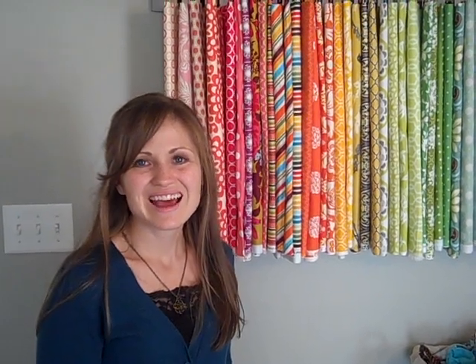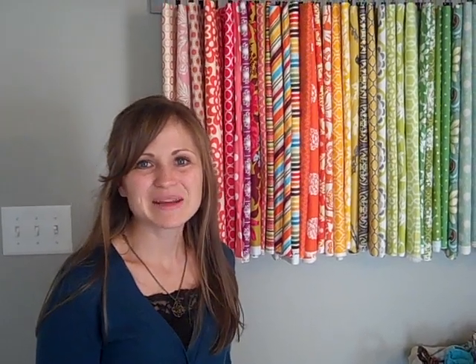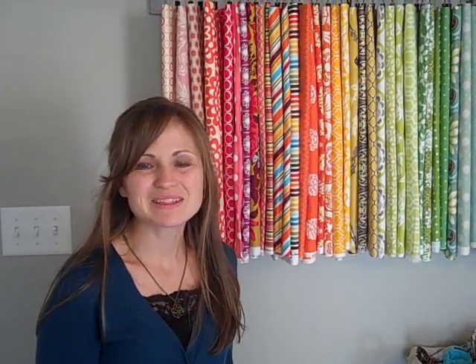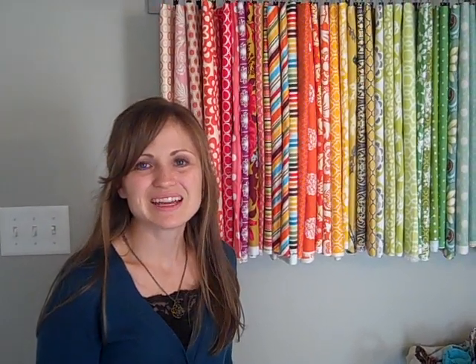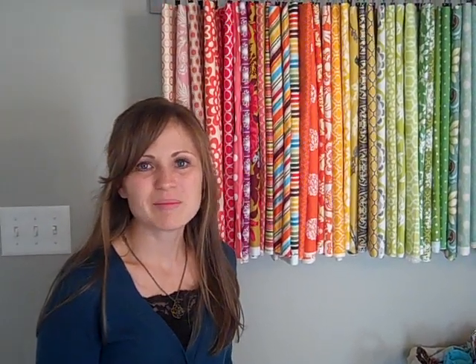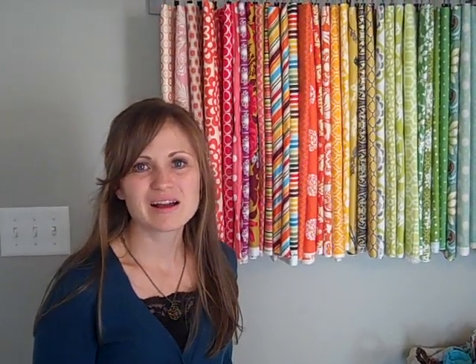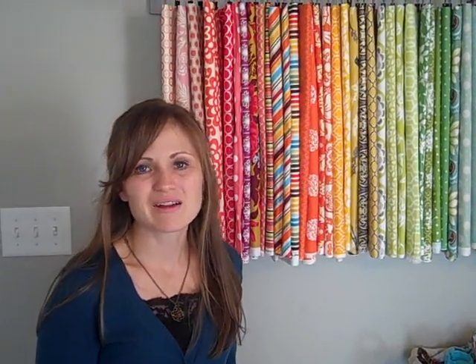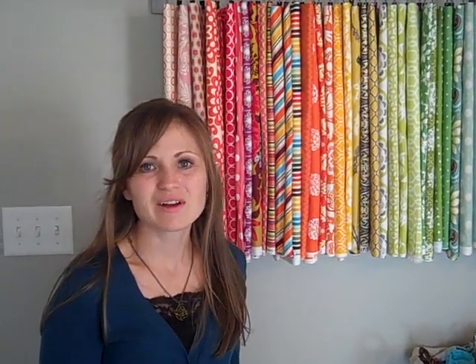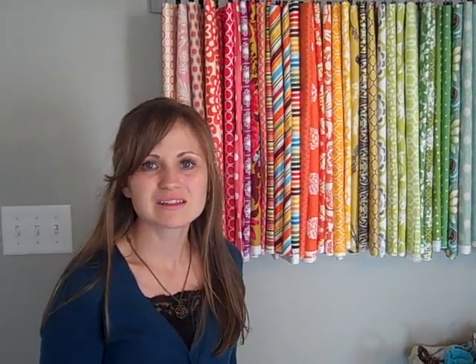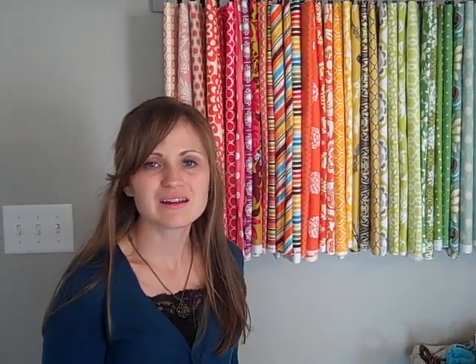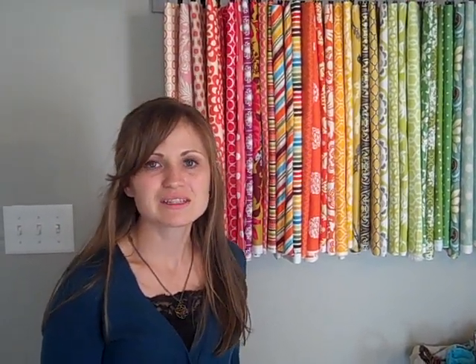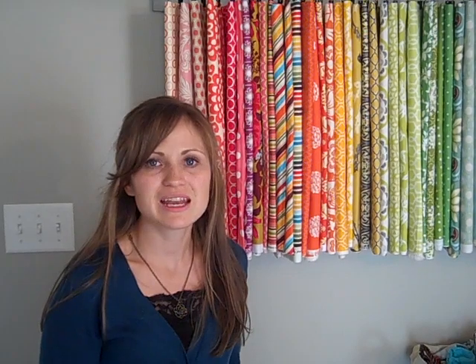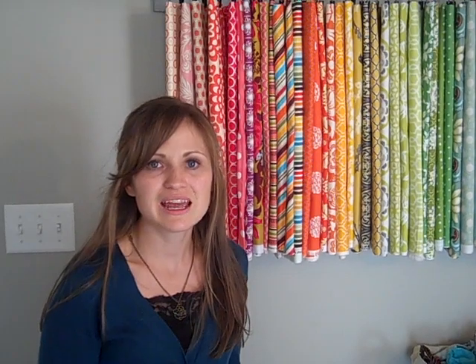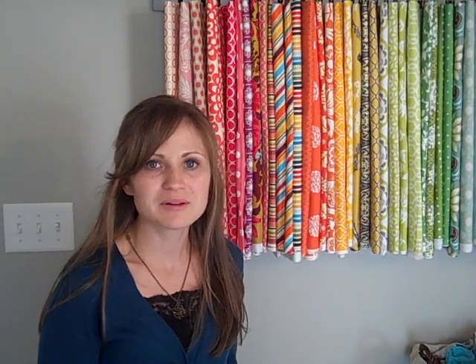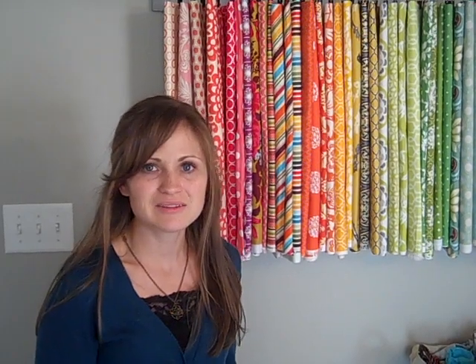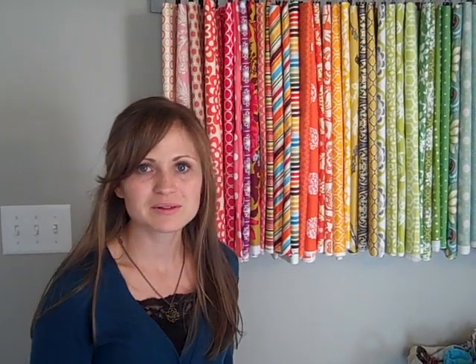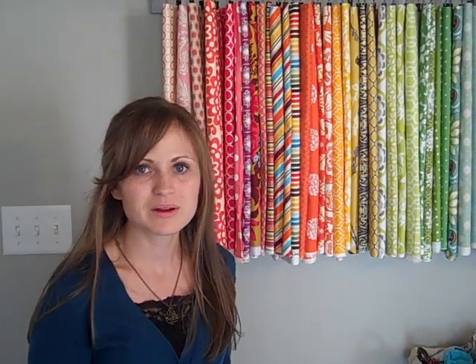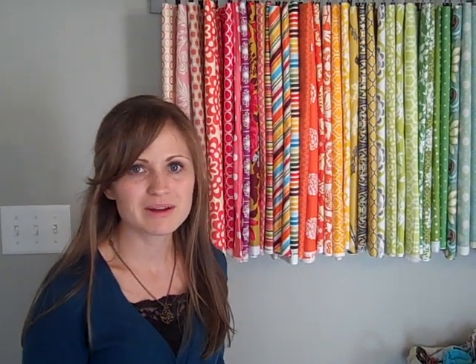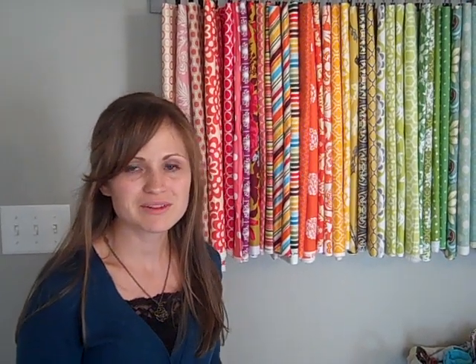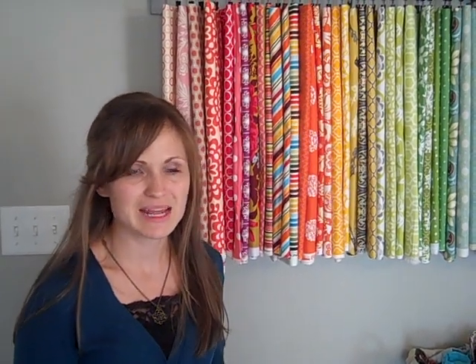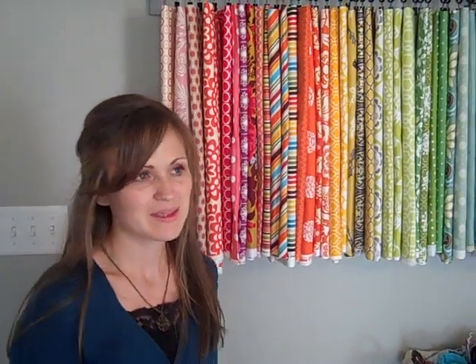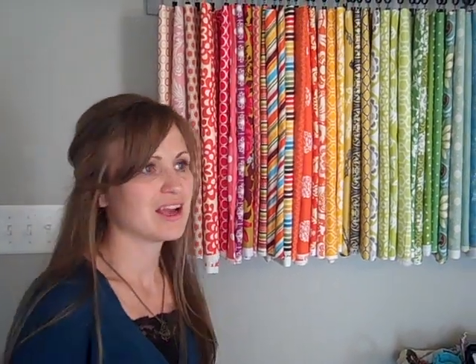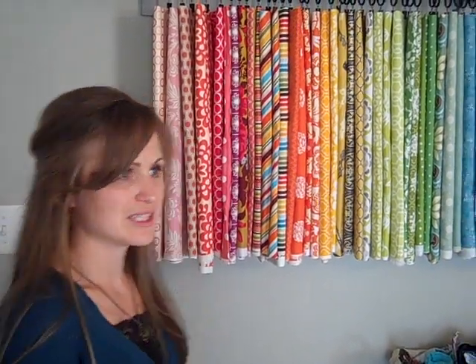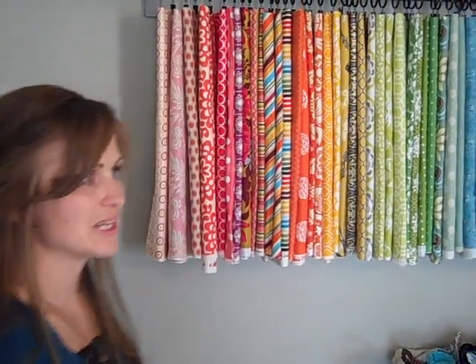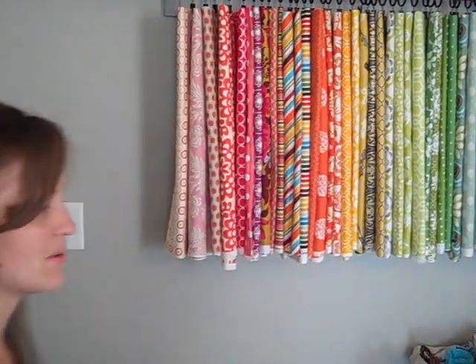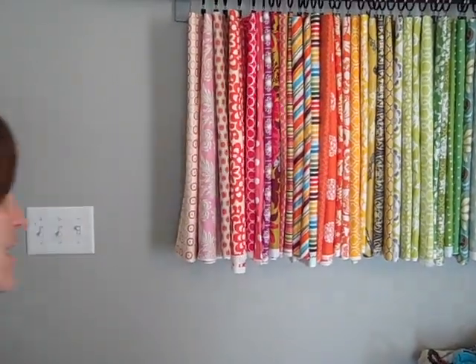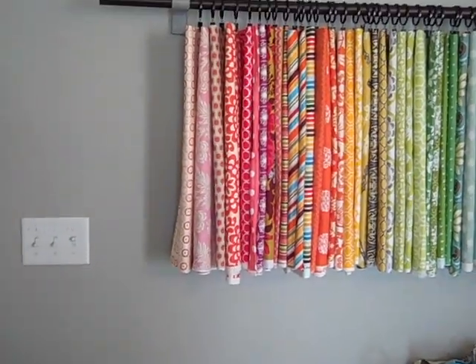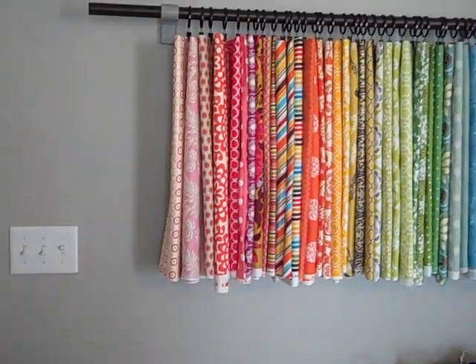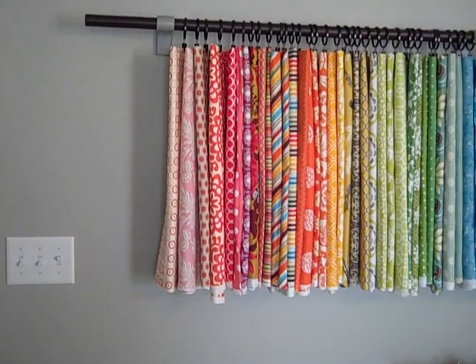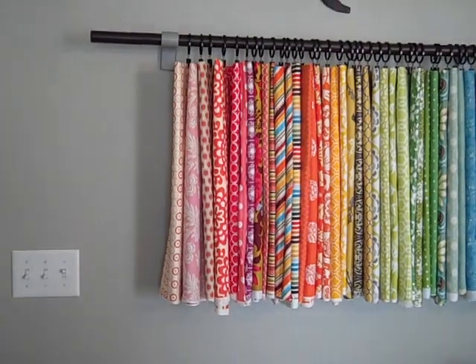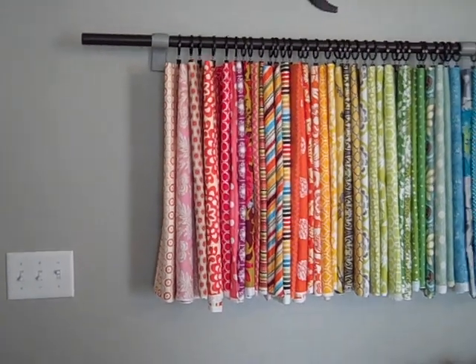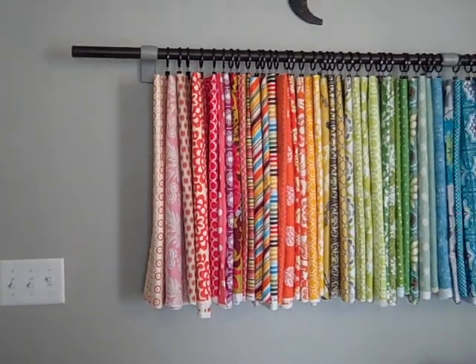Hi, my name is Linda. I blog at craftaholicsanonymous.net and I'm going to give you a tour of my craft room today. I just gave it a makeover and so I wanted to give it a little tour.